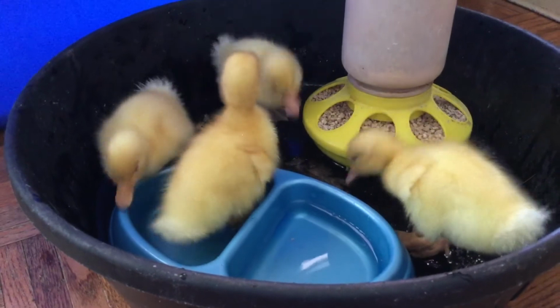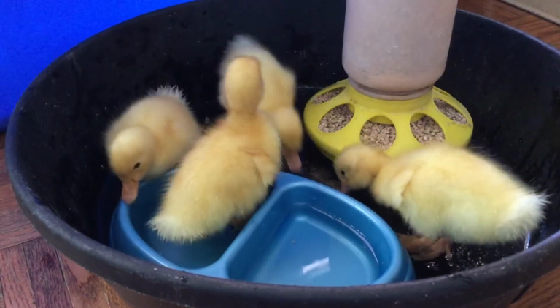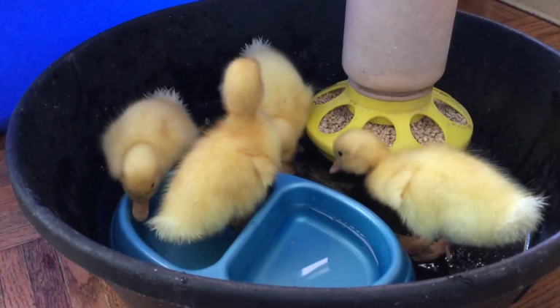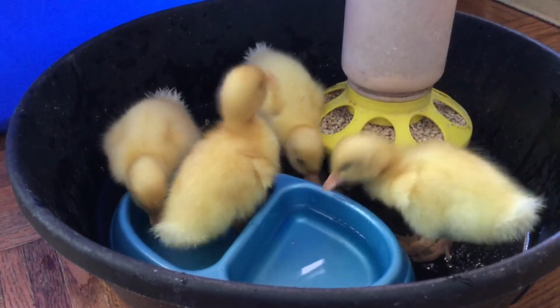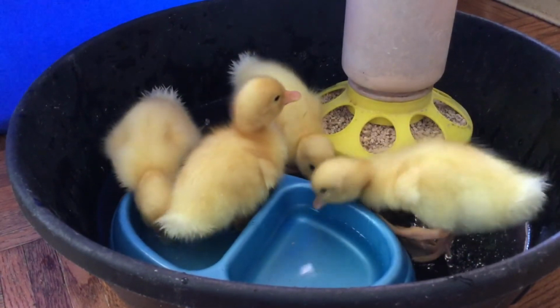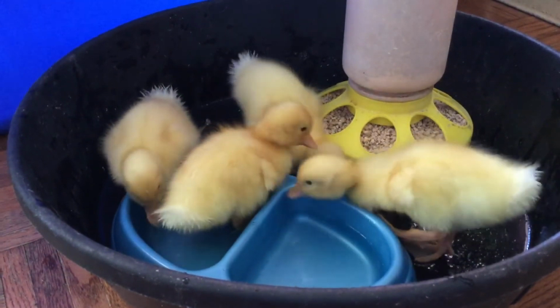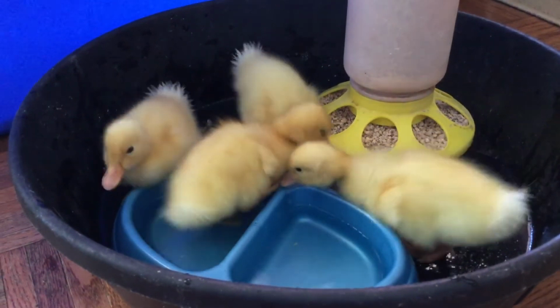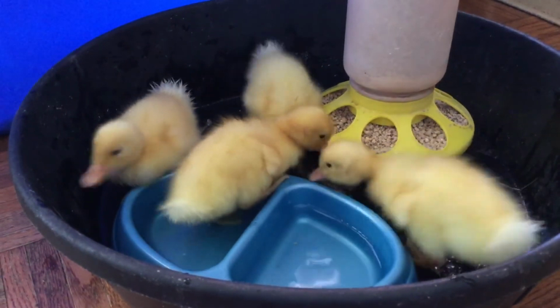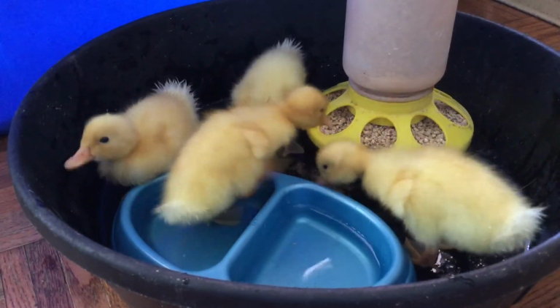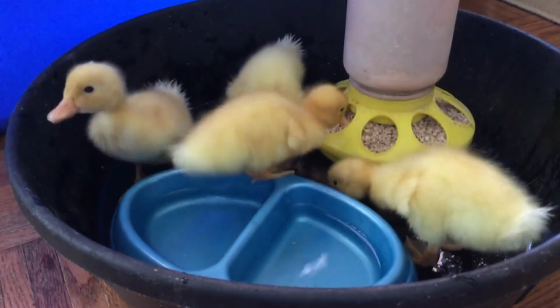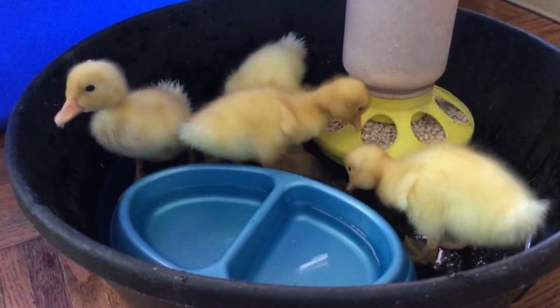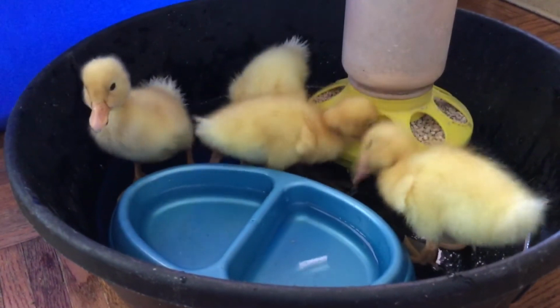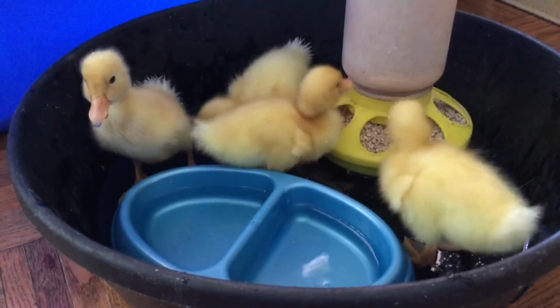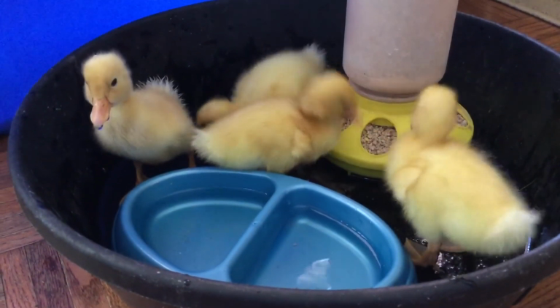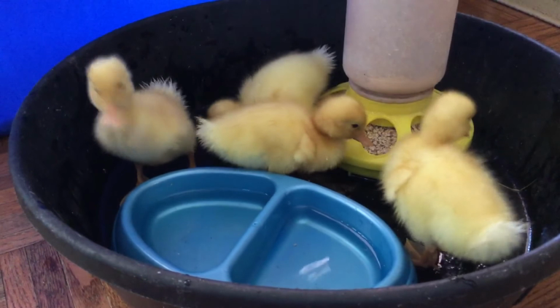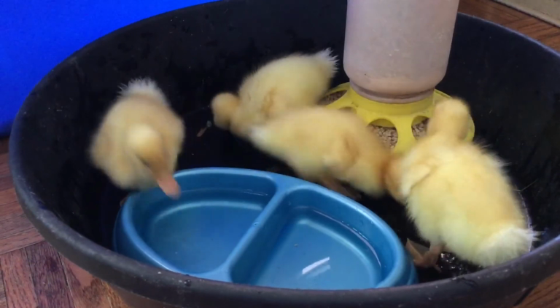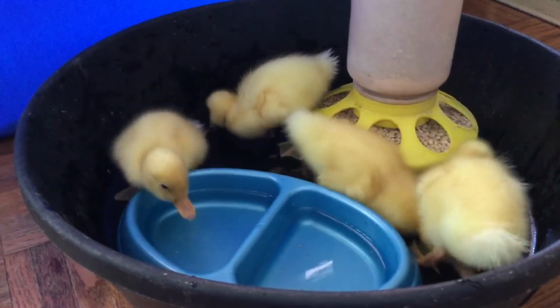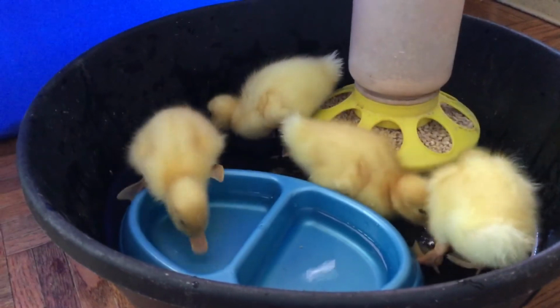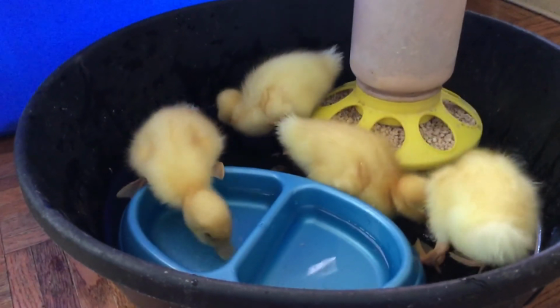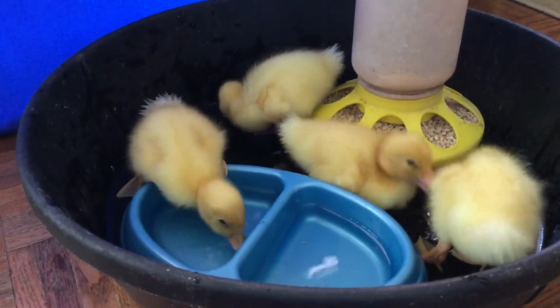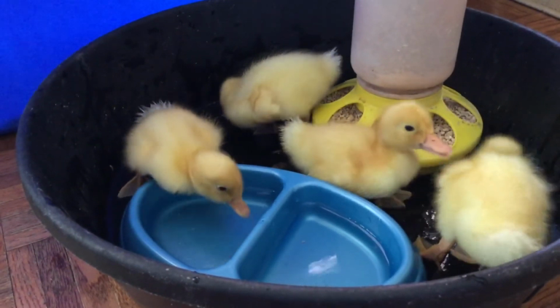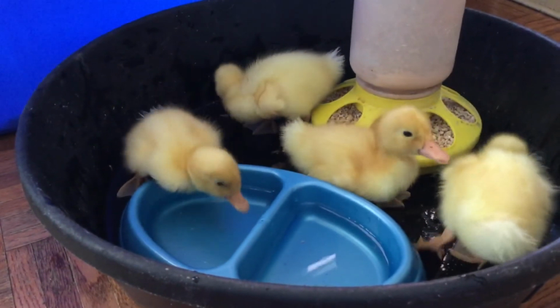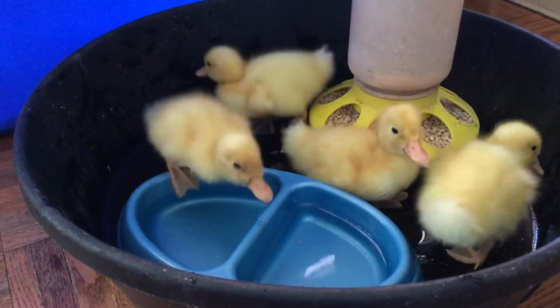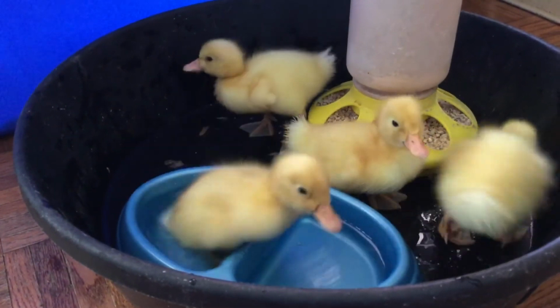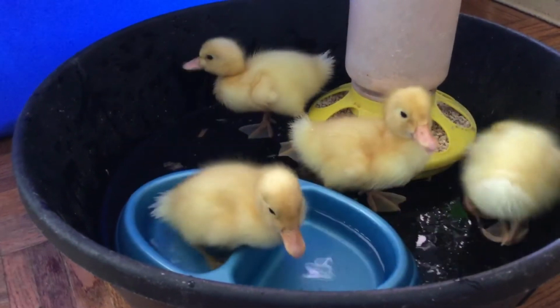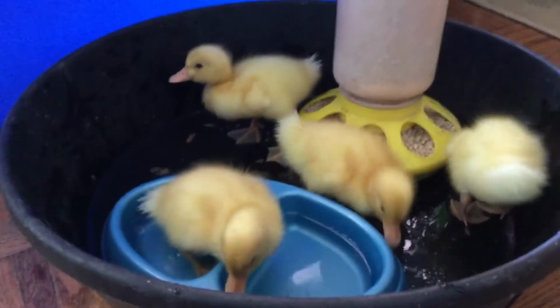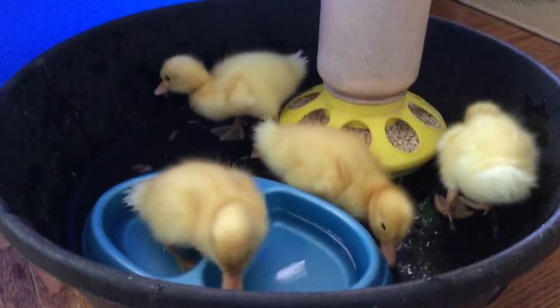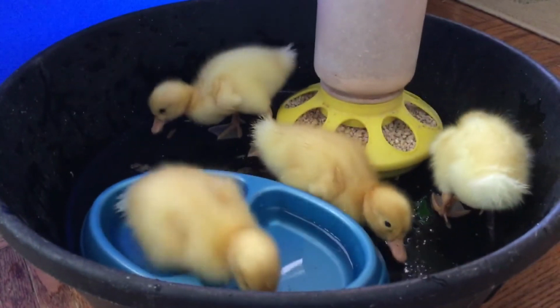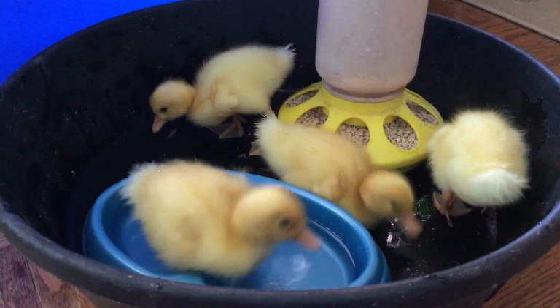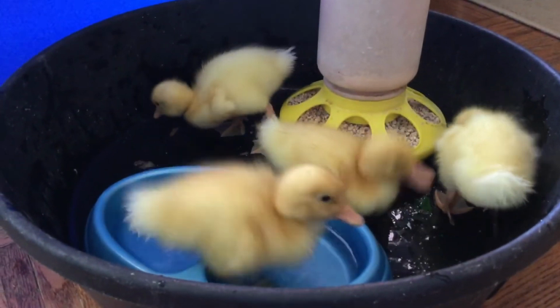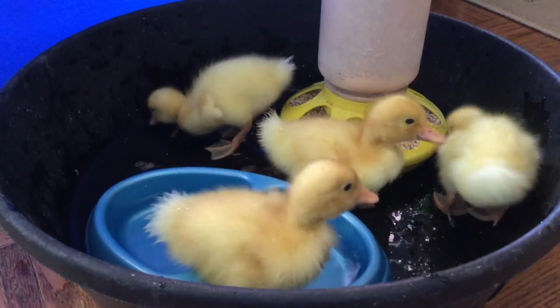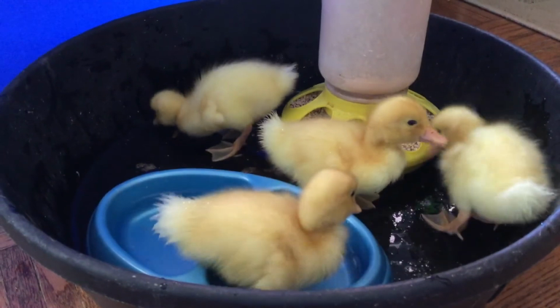They also eat a lot and they're really messy, which is why we're having them eat in this little container instead of eating in their cage because they were making a mess. So we're trying something new.